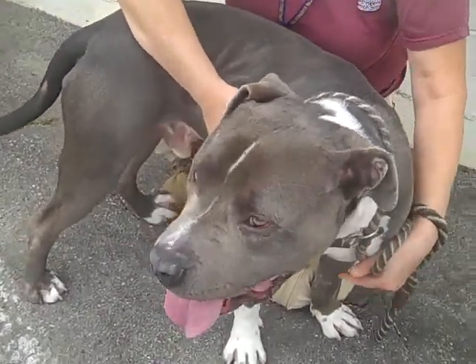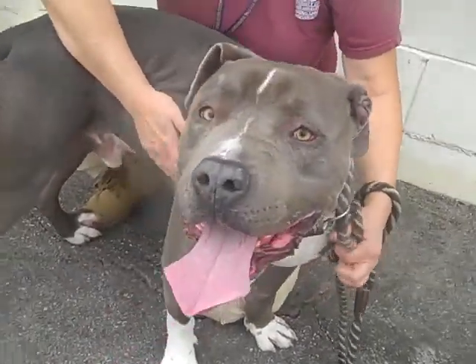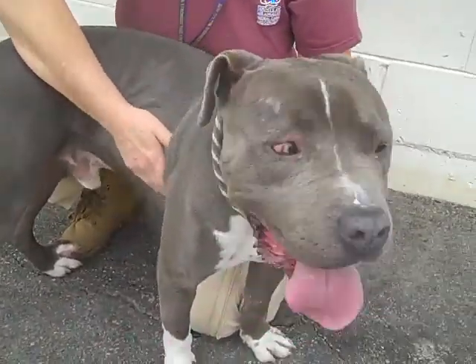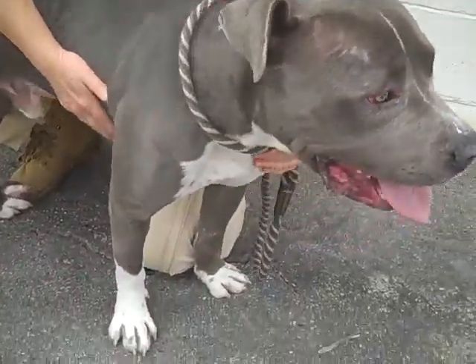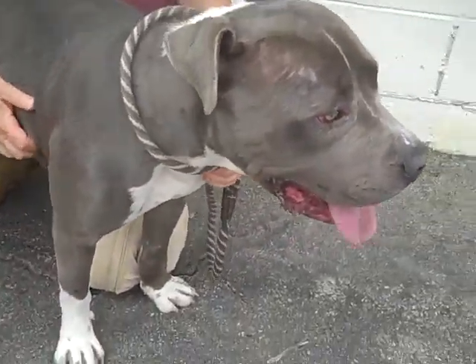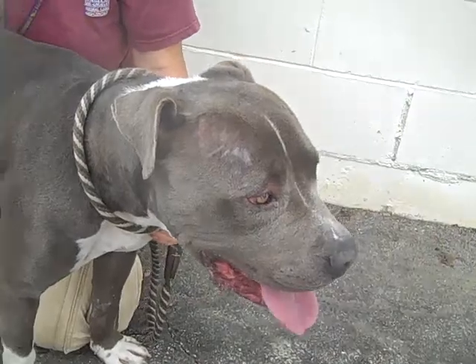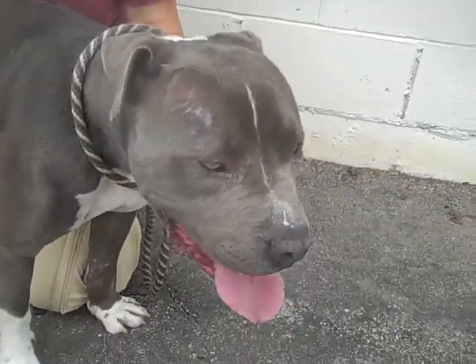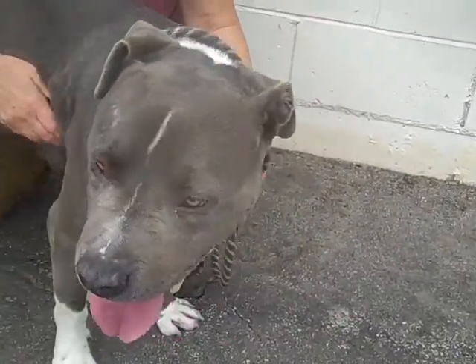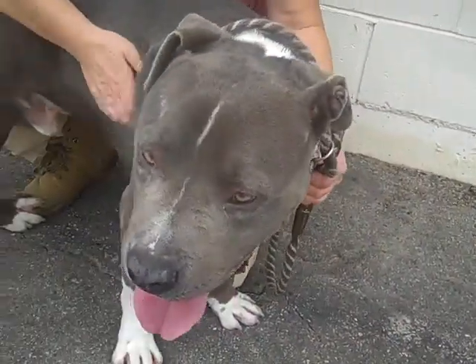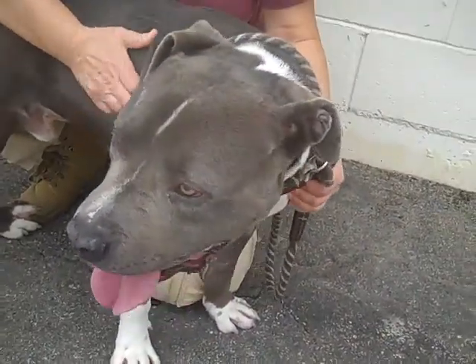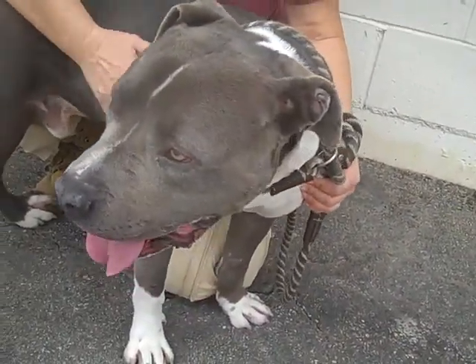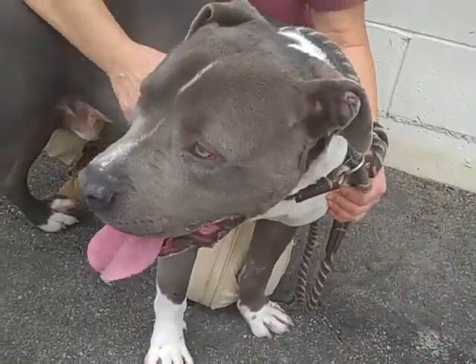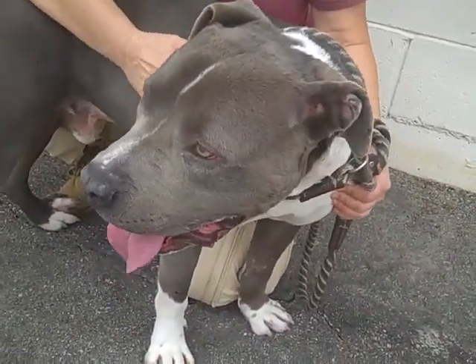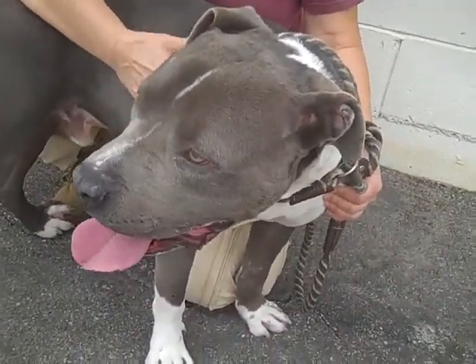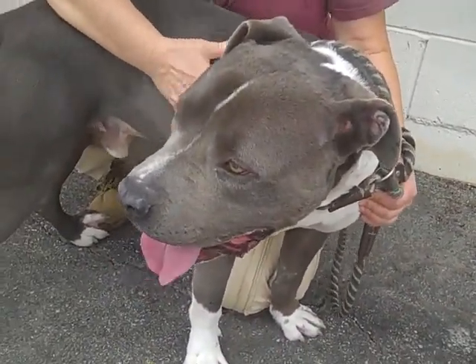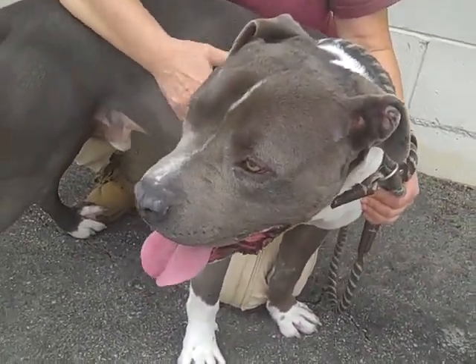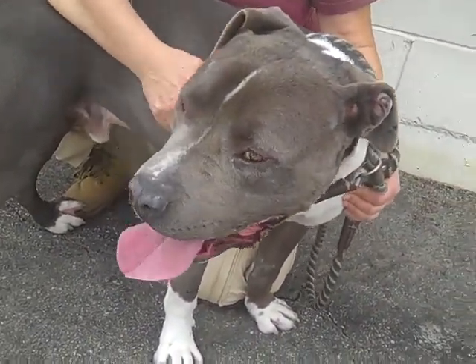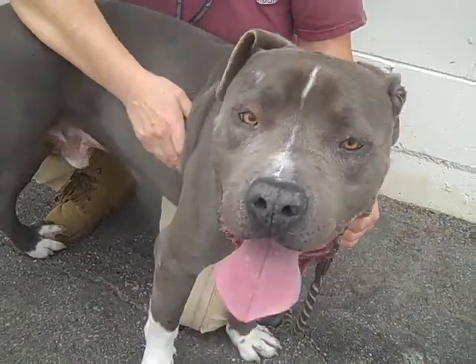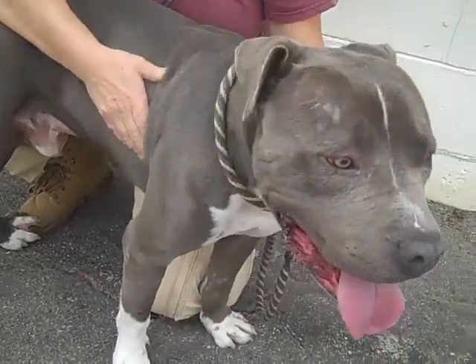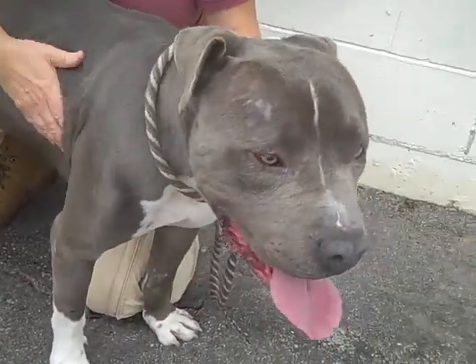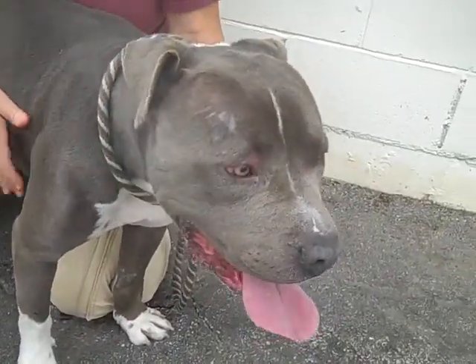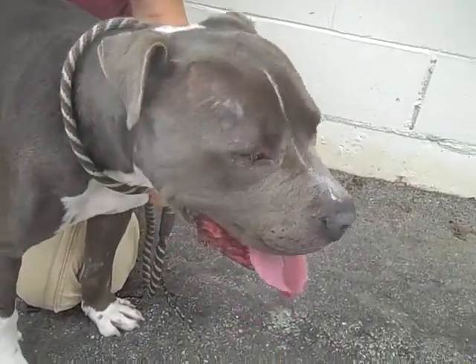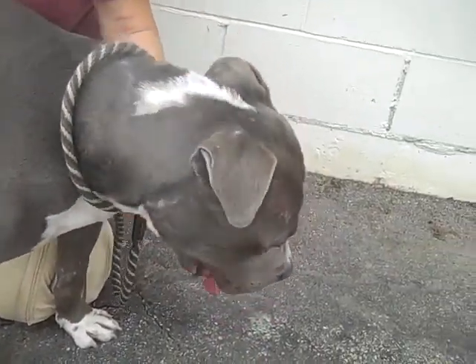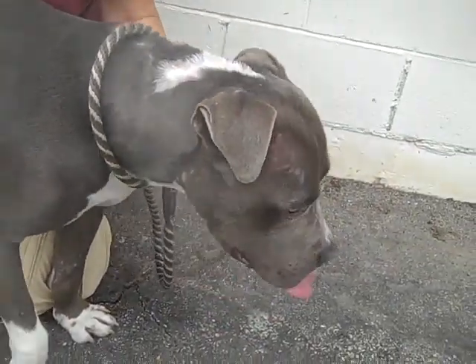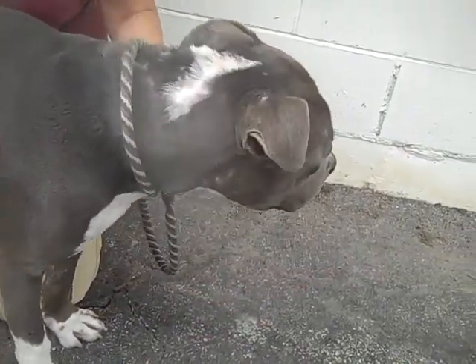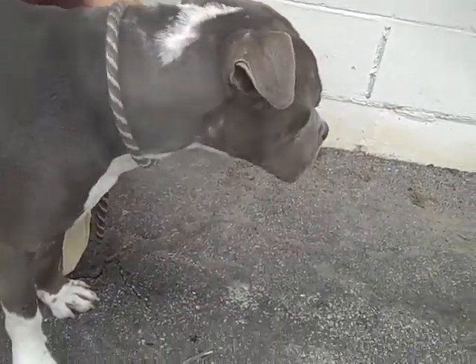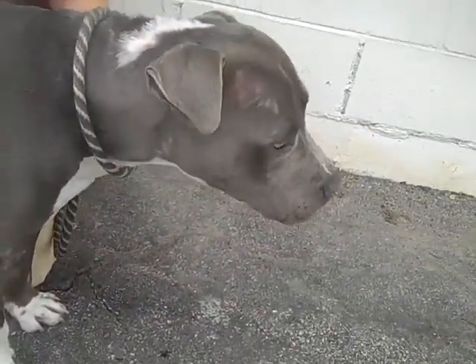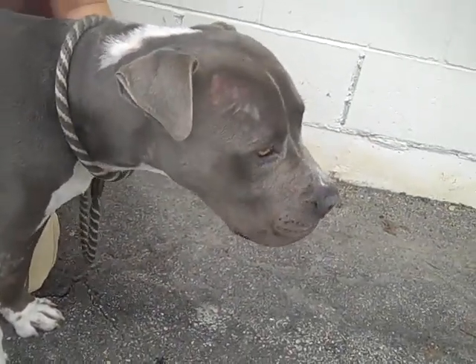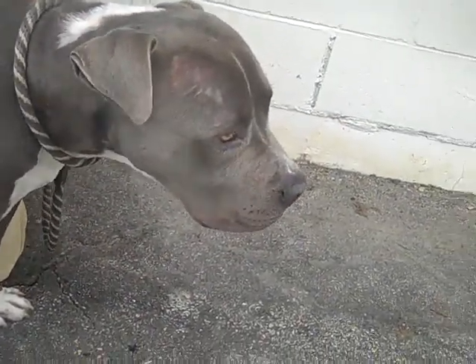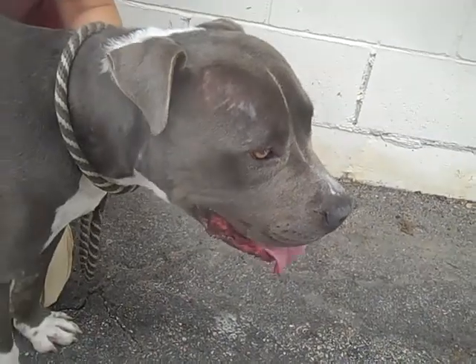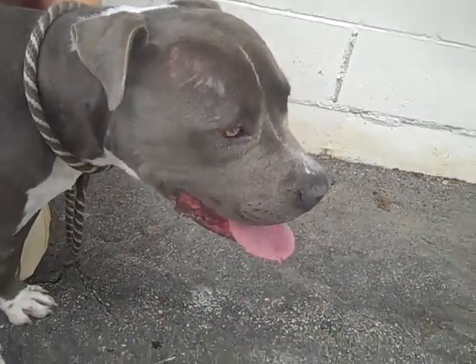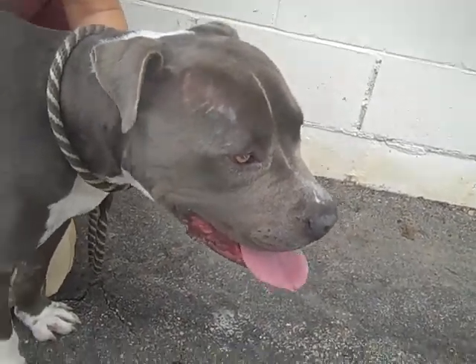I'm a really big fan of this guy. He's super sweet — I was getting some kisses from him earlier. He's very affectionate. He passed his temp test with a bee, so great job on that. And he's just a really awesome guy.